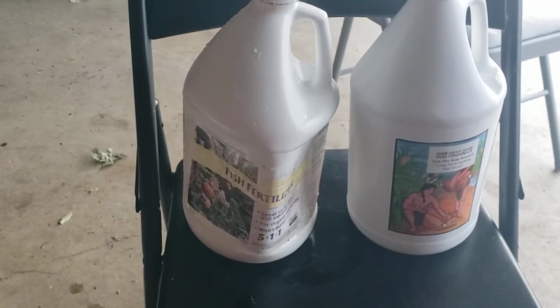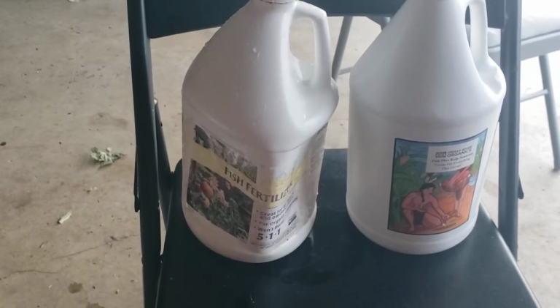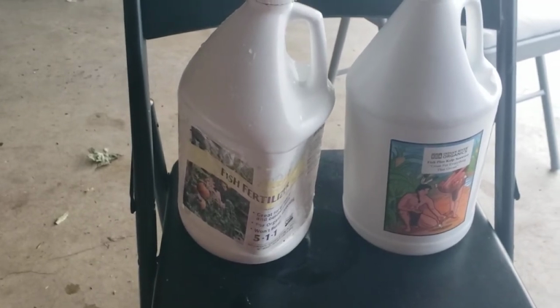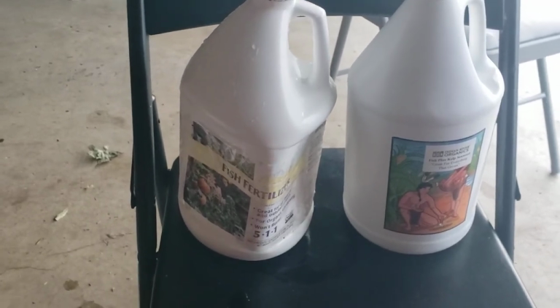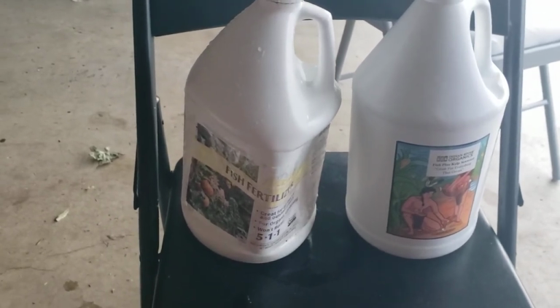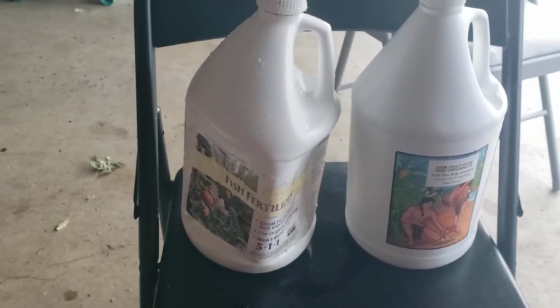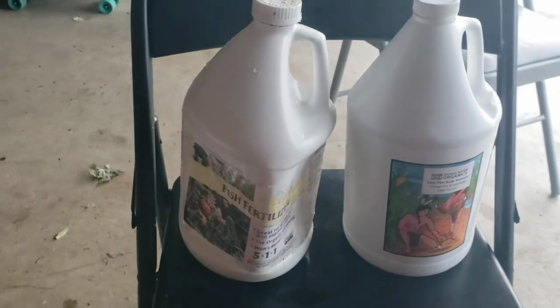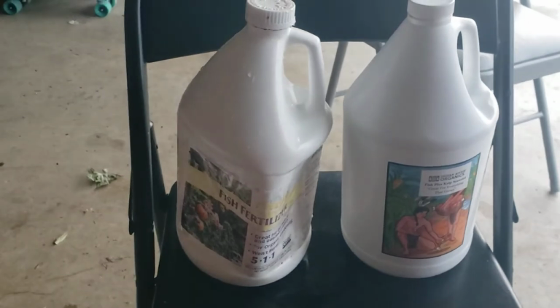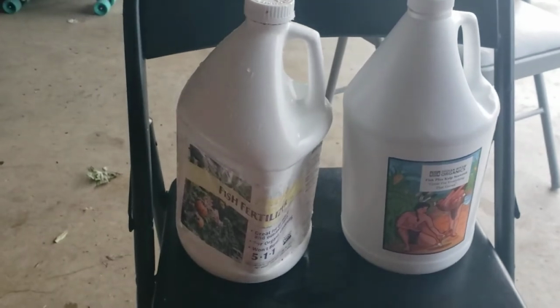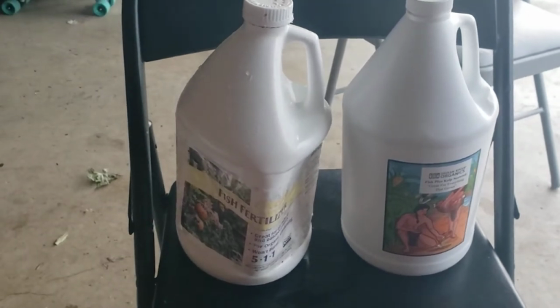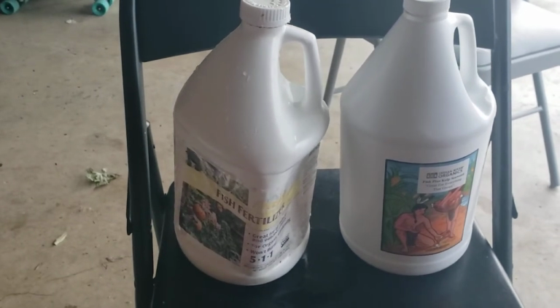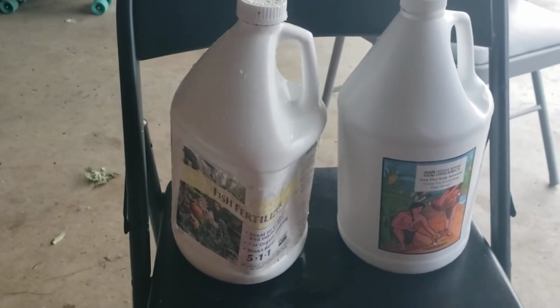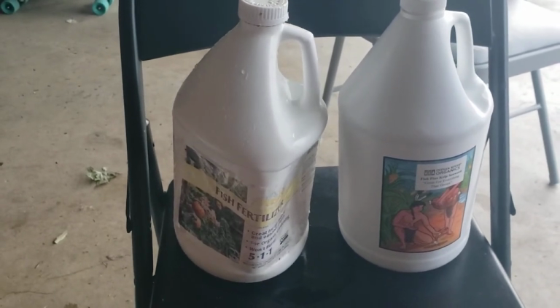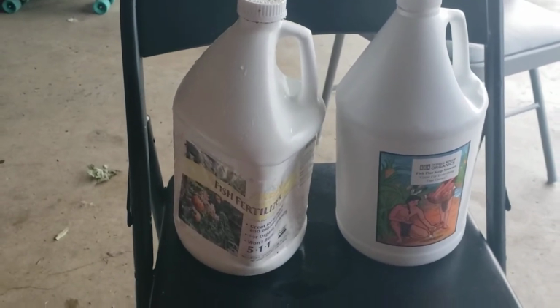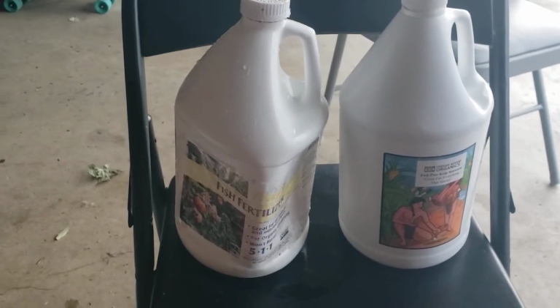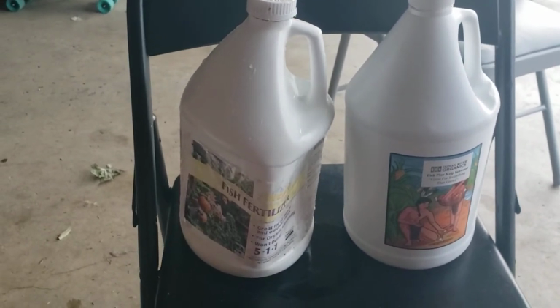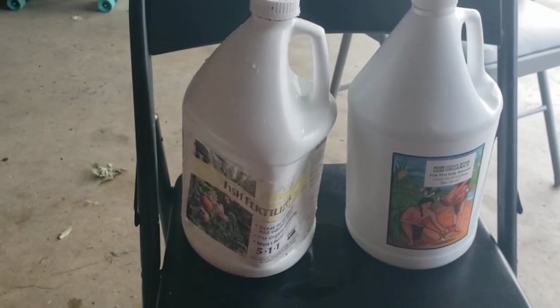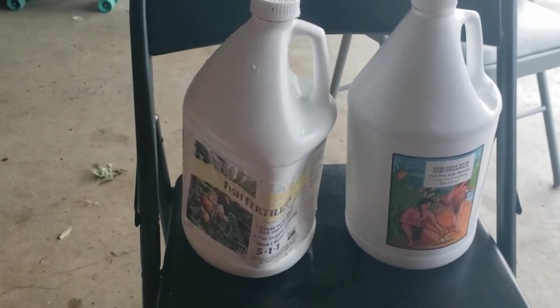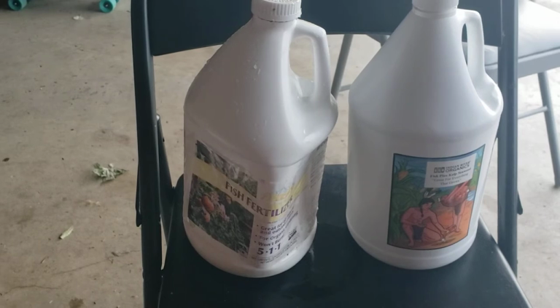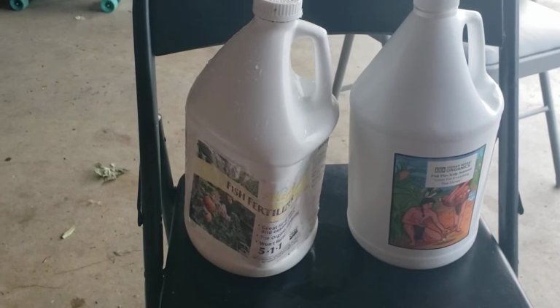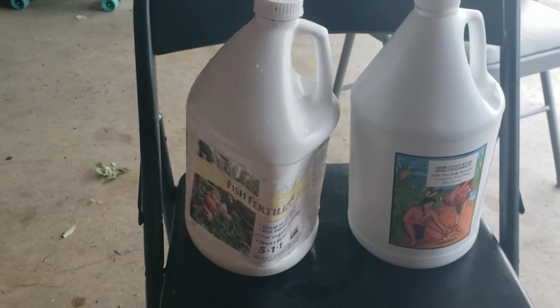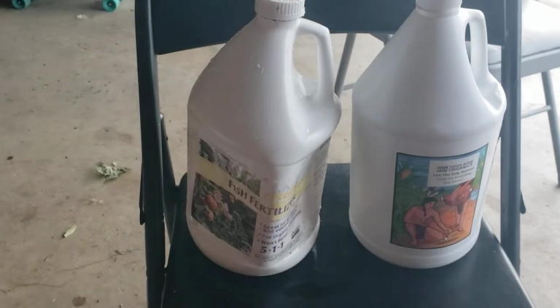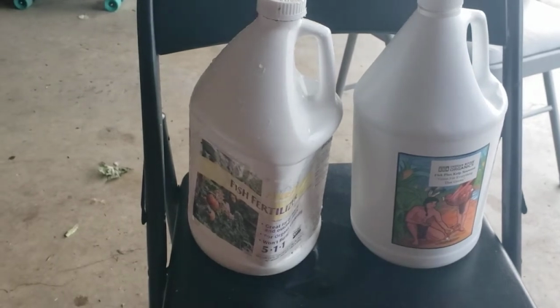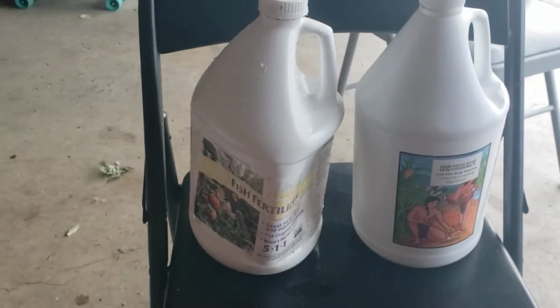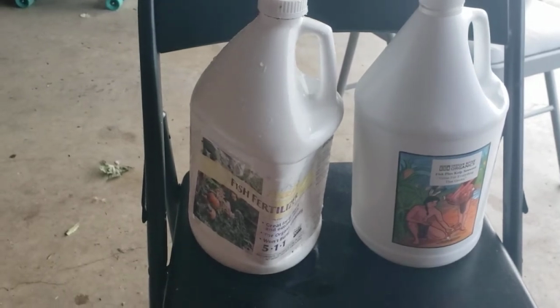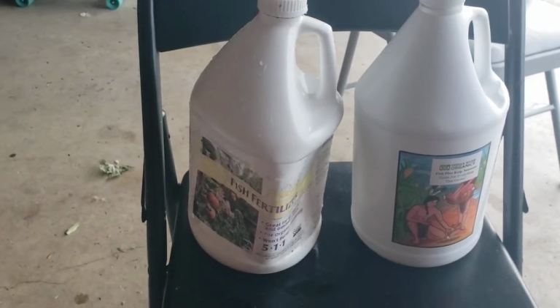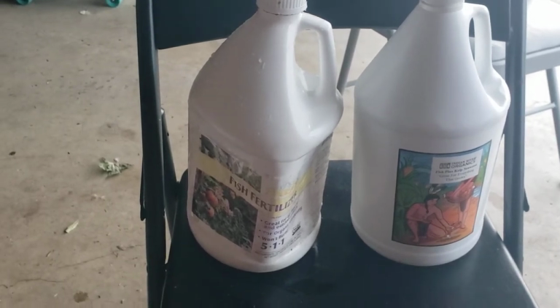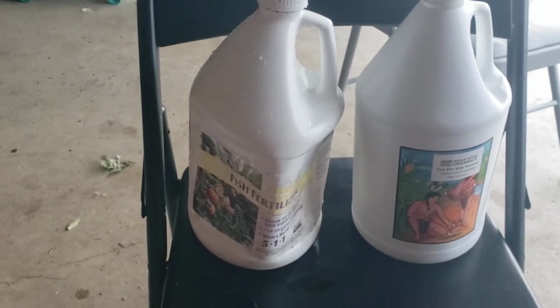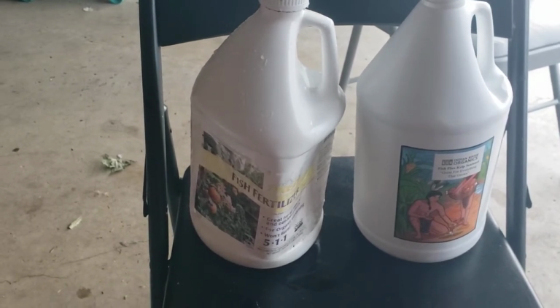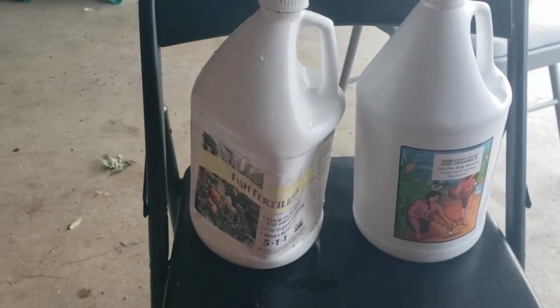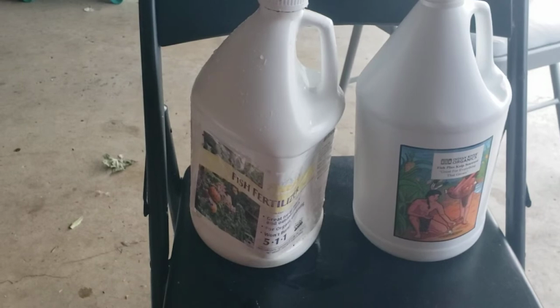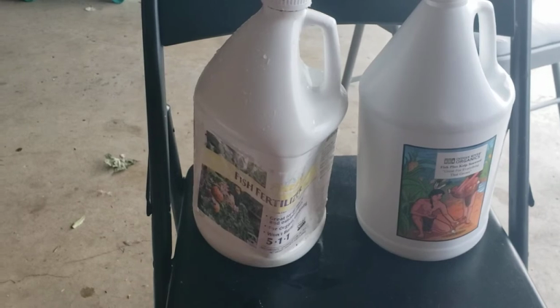I used it the year before last for veg when I had problems and the veg nutrients I was giving didn't seem to be doing the job. I would supplement it with a little fish fertilizer and it always worked really well.